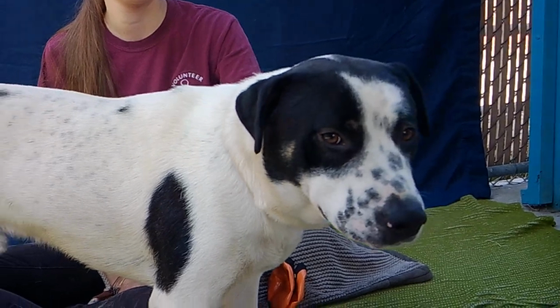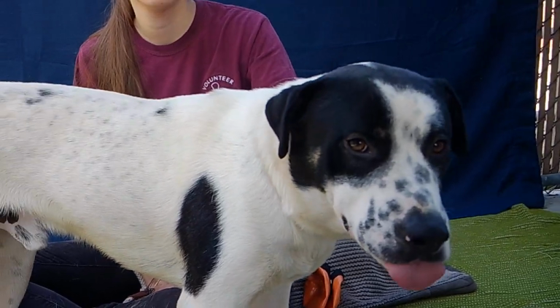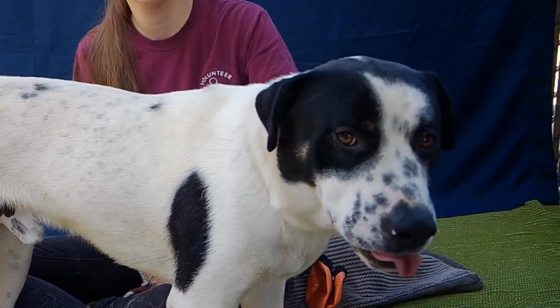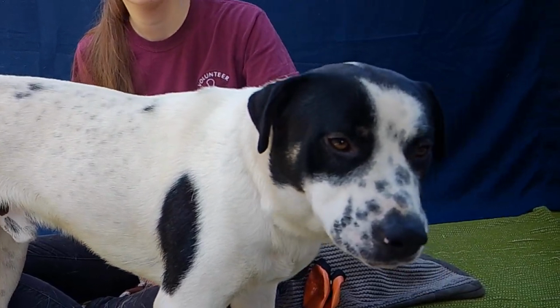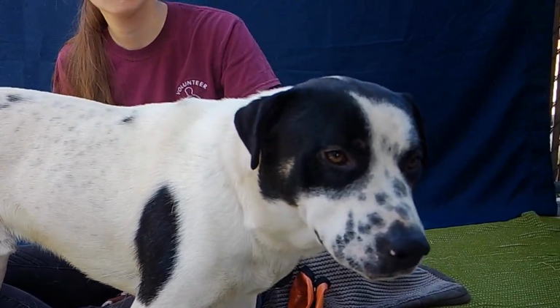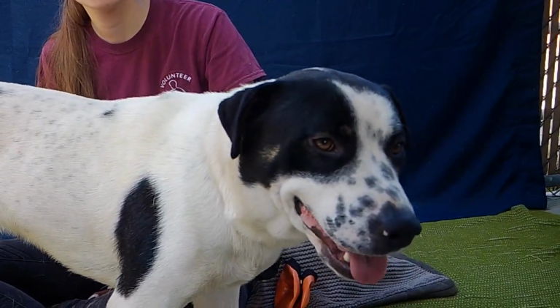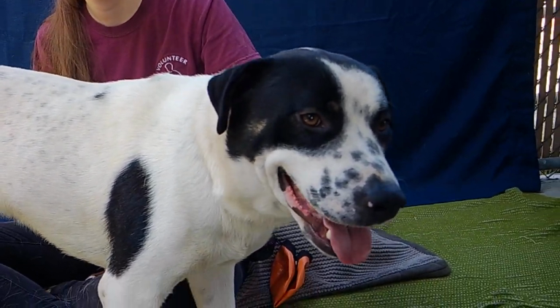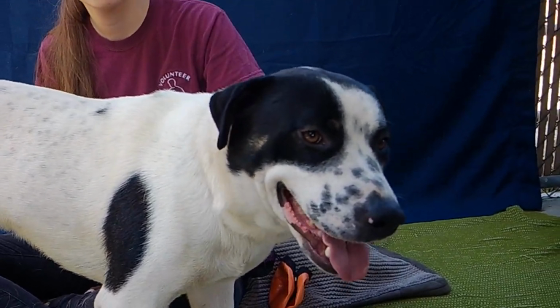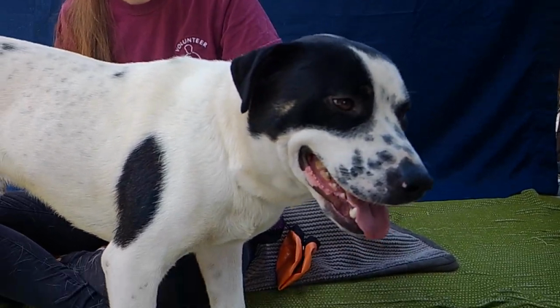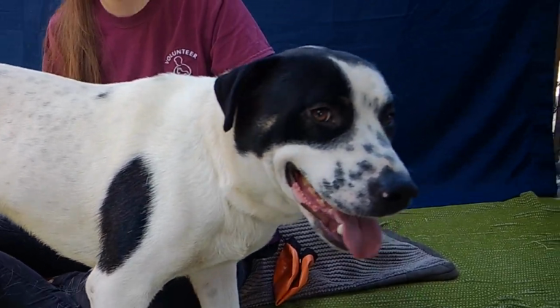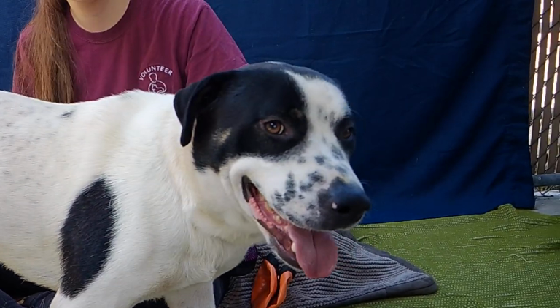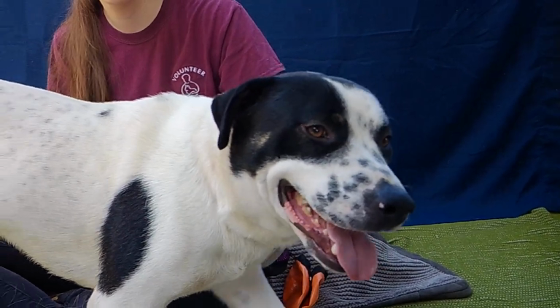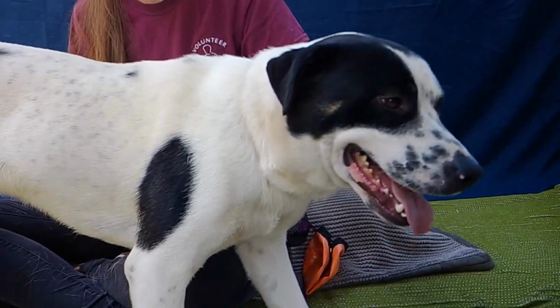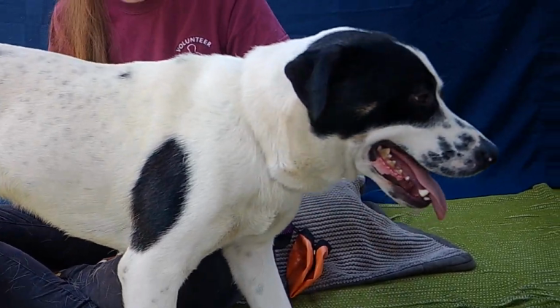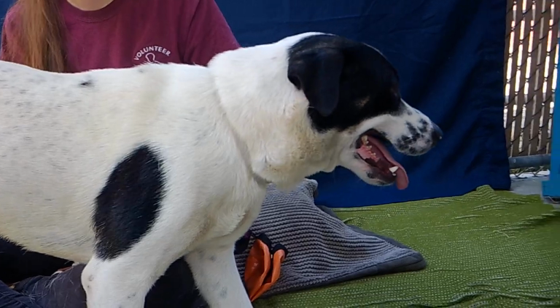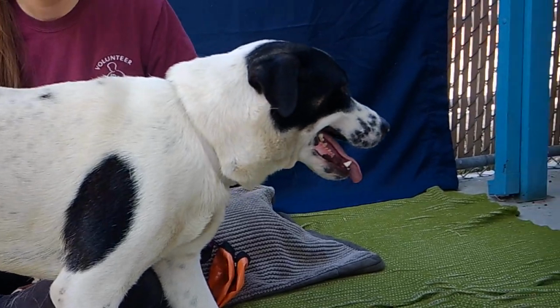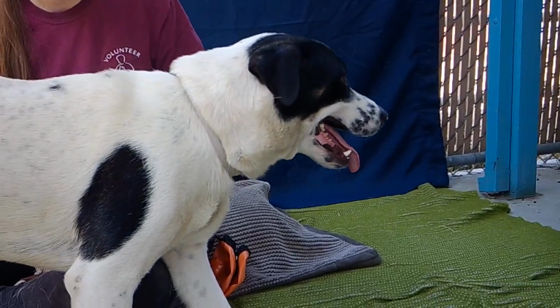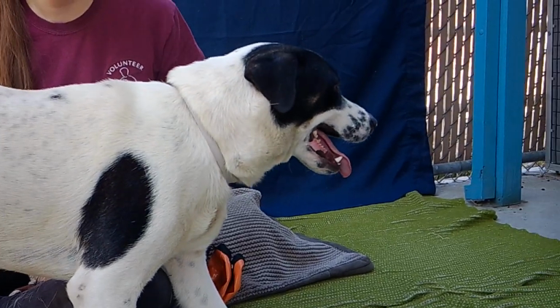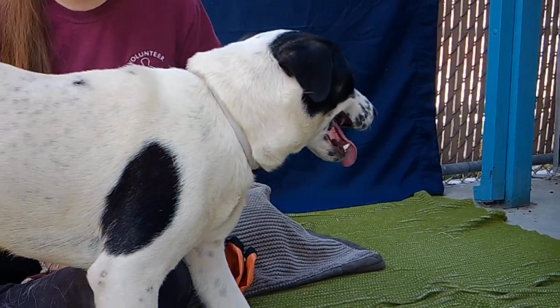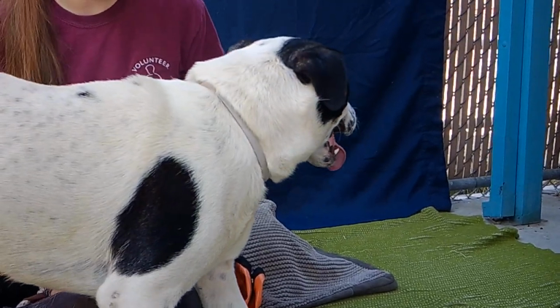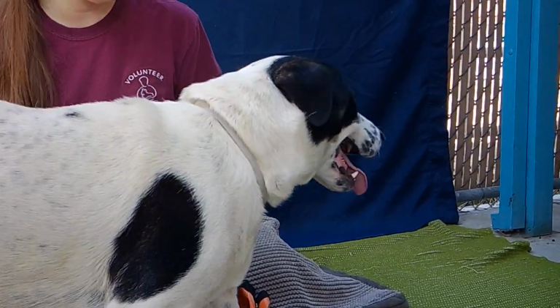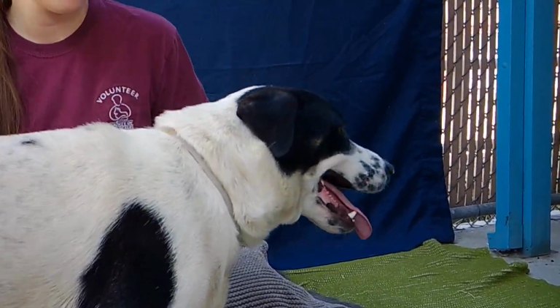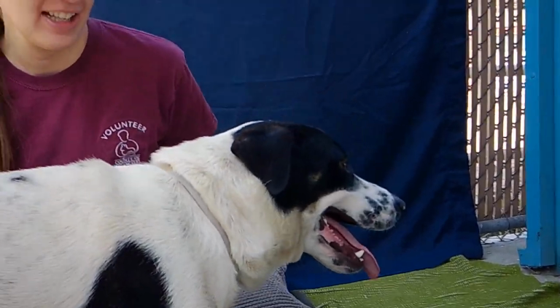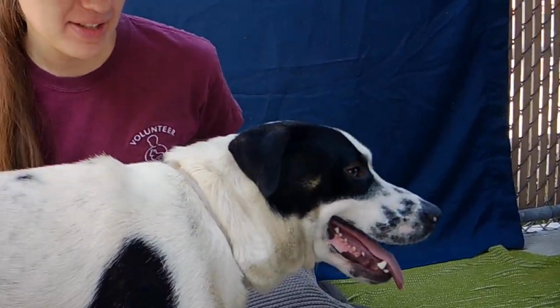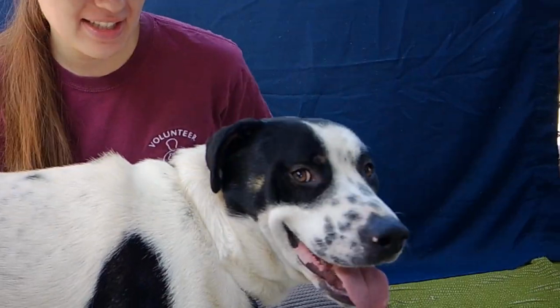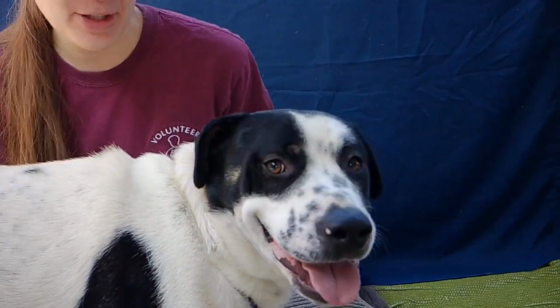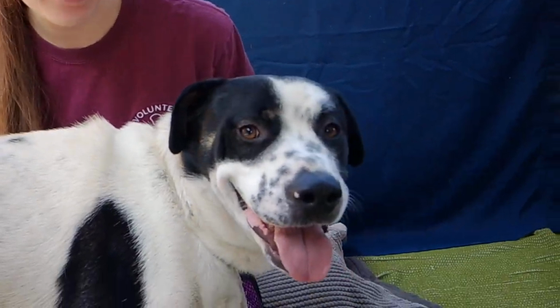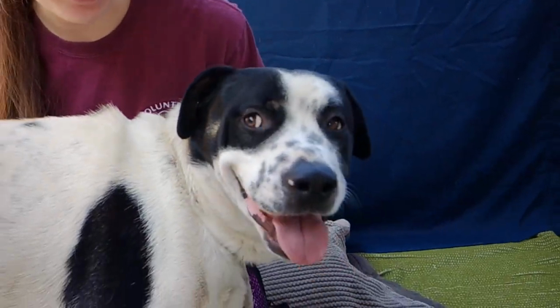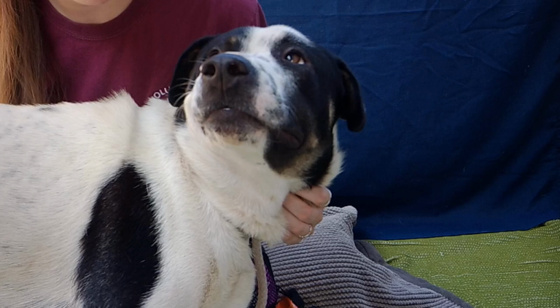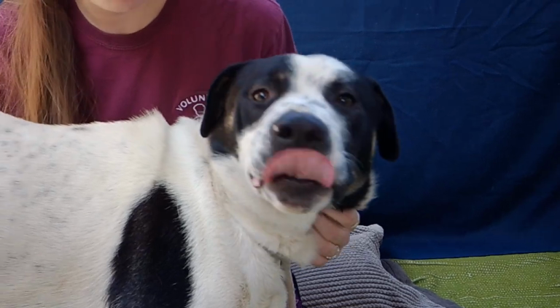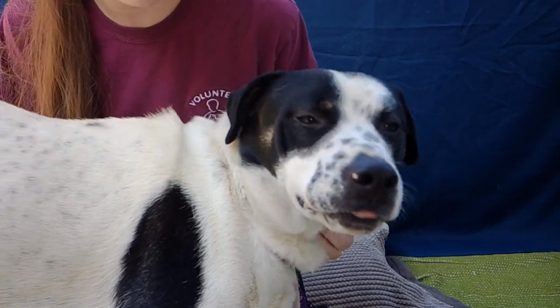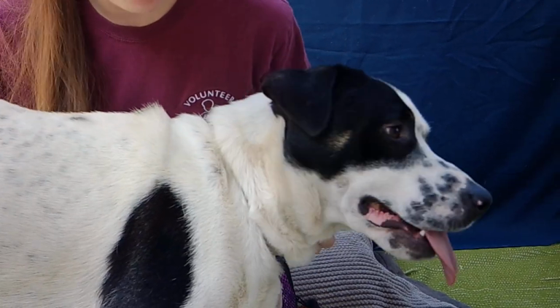He's got all these adorable freckles right there on his face. He loves a cuddle. He's a little bit shy at first, but he'll warm up to you.